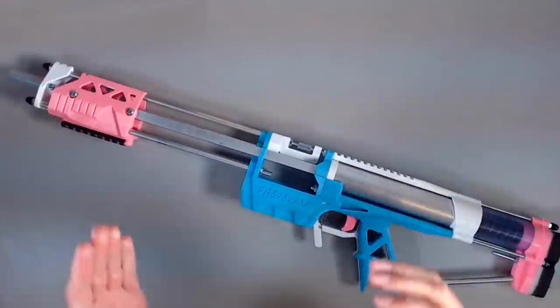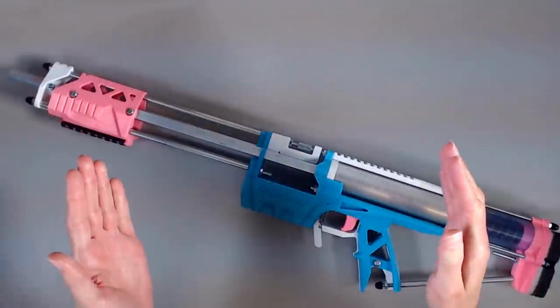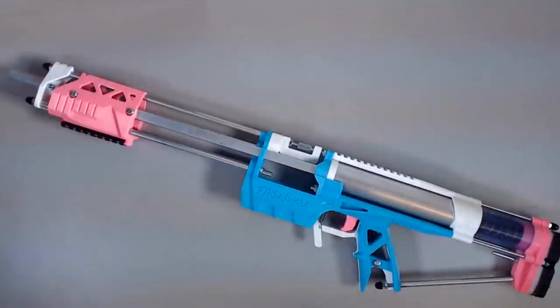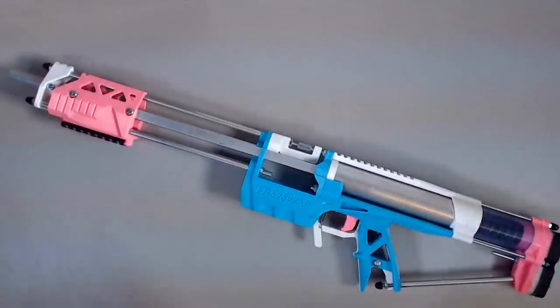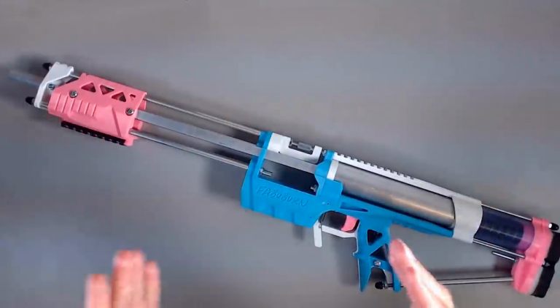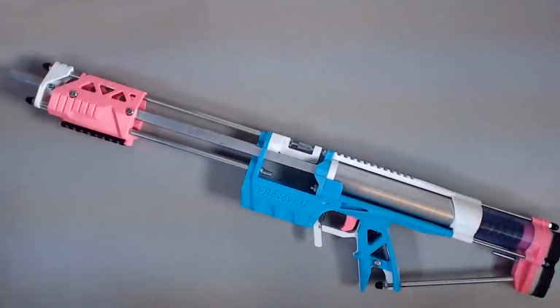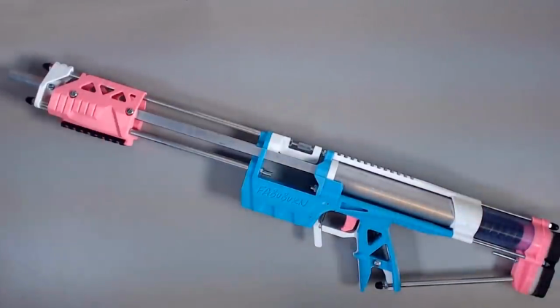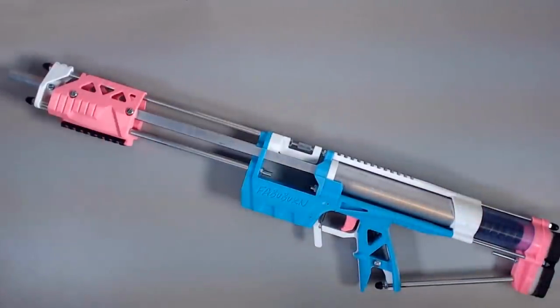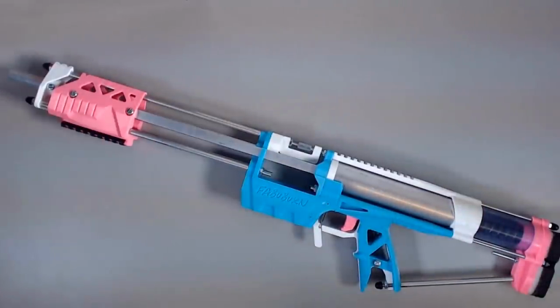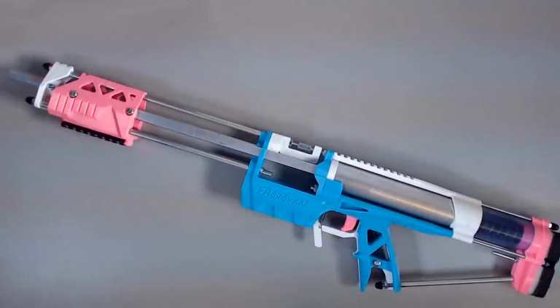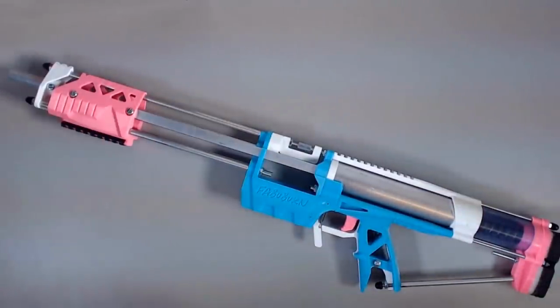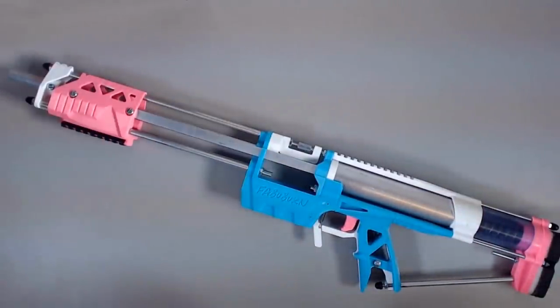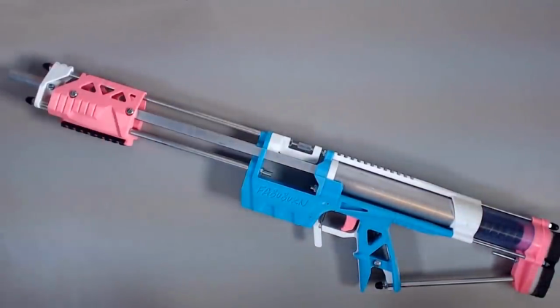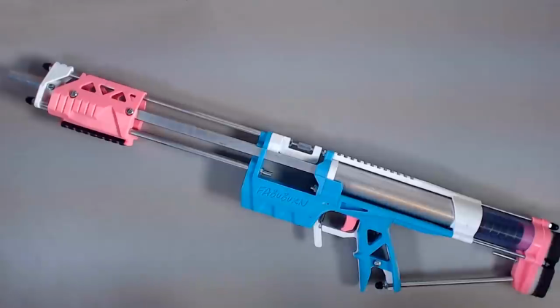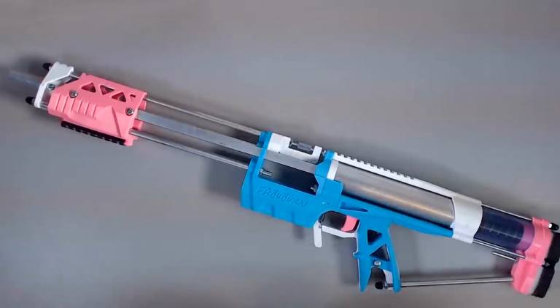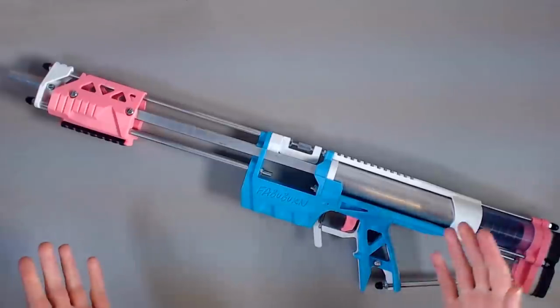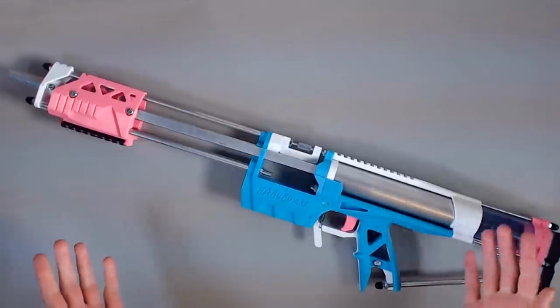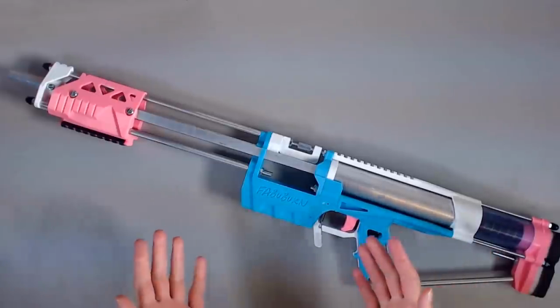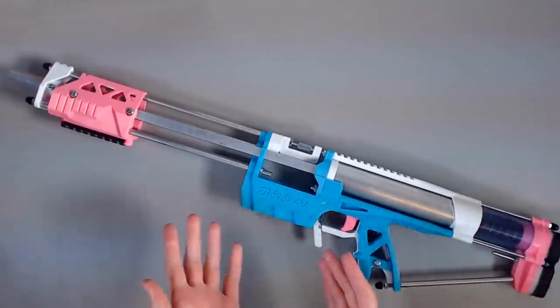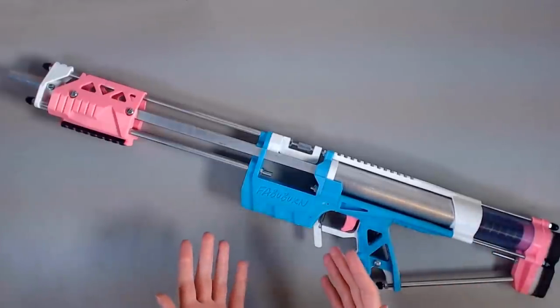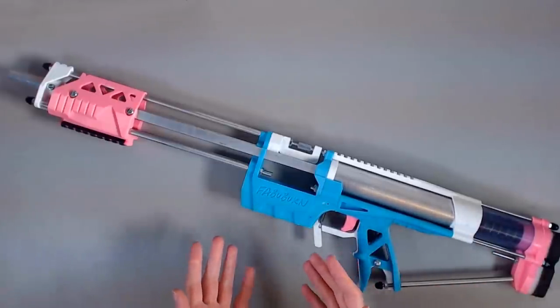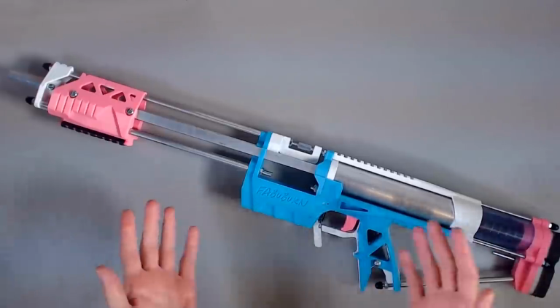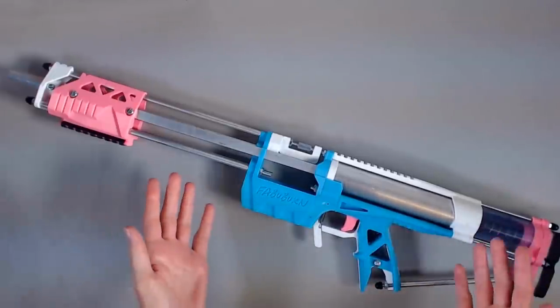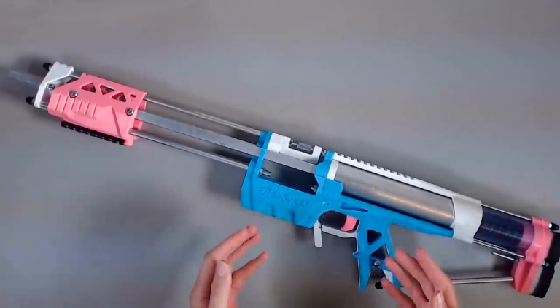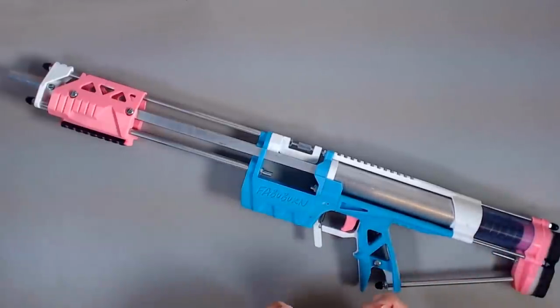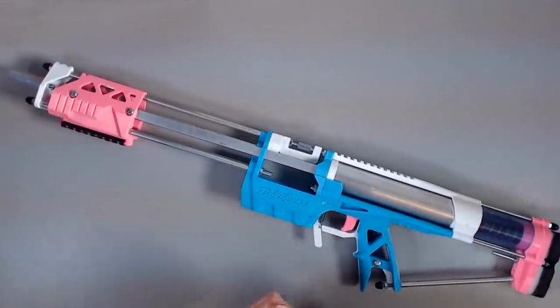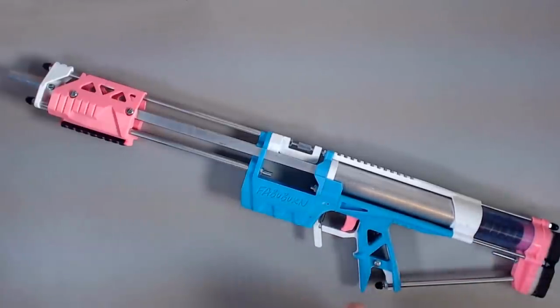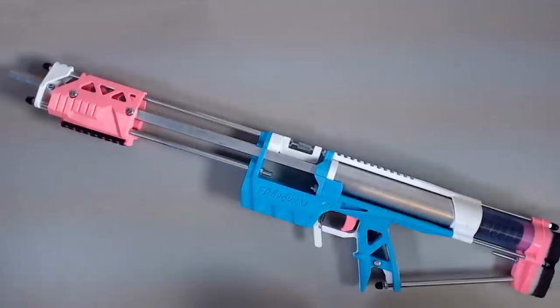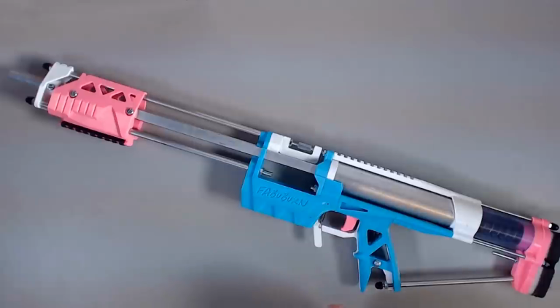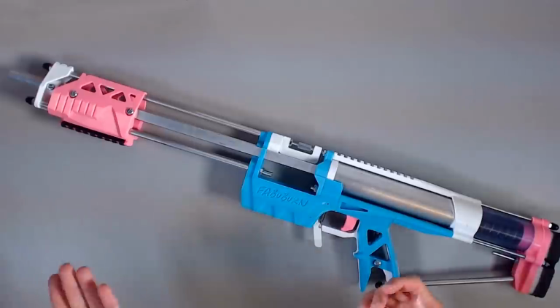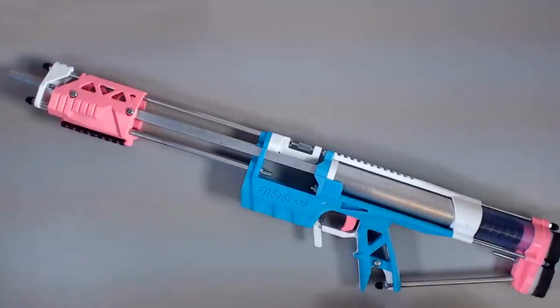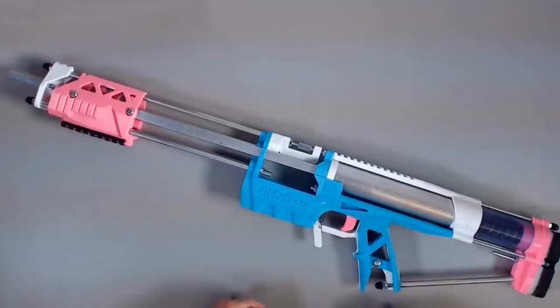What's up, enthusiasts? Welcome to another episode of Workbench Wednesday. Now, you may be saying, Jeng, we just did maintenance on the Caliburn last week. Why is it back here?